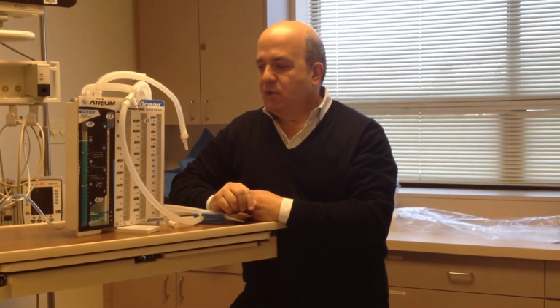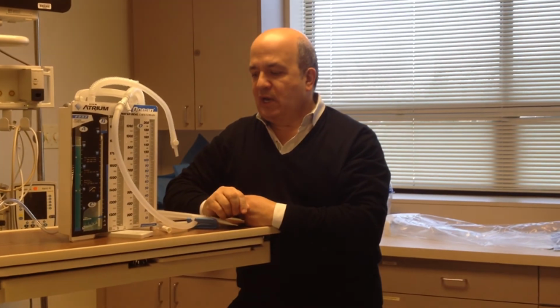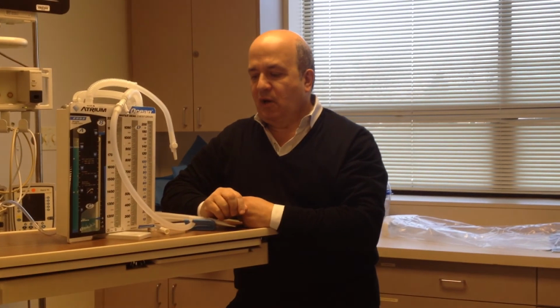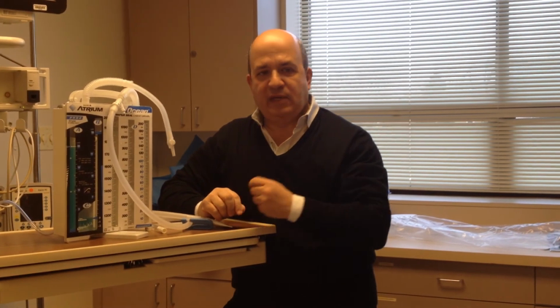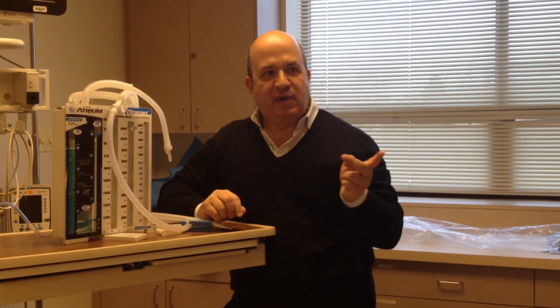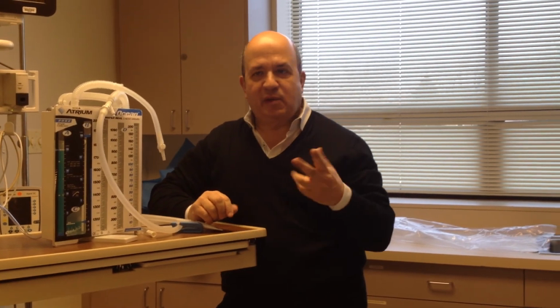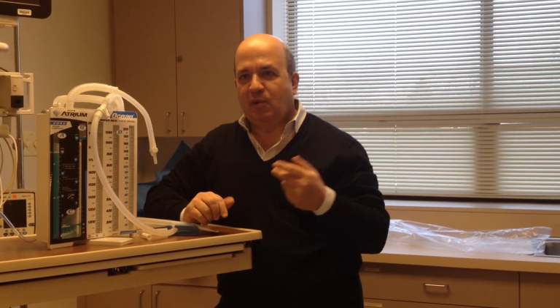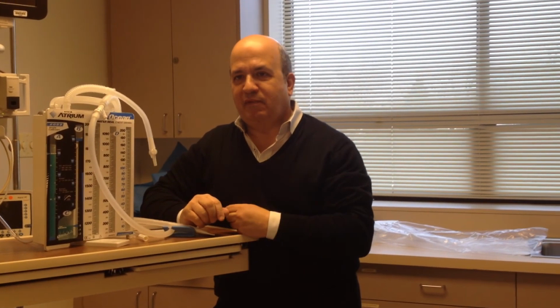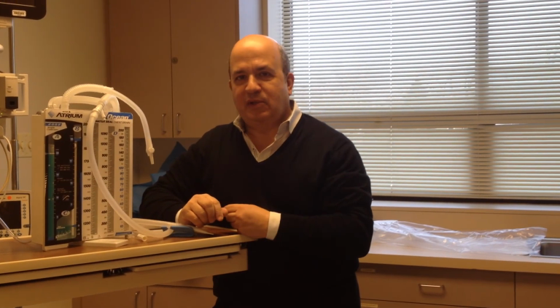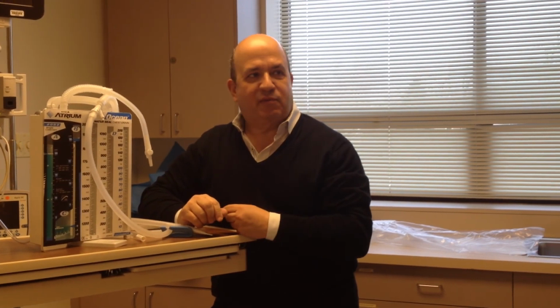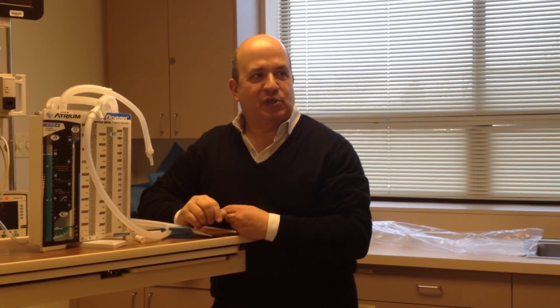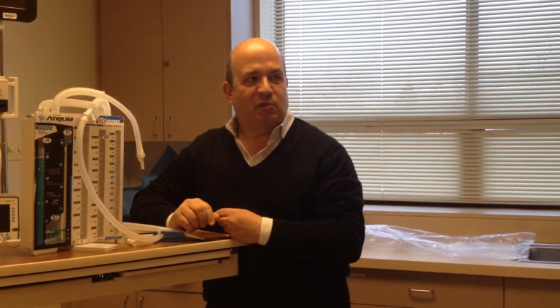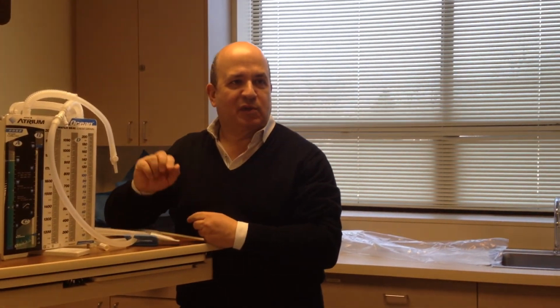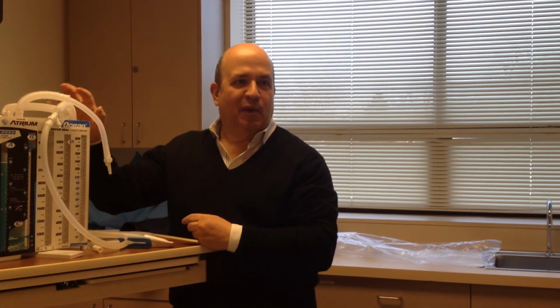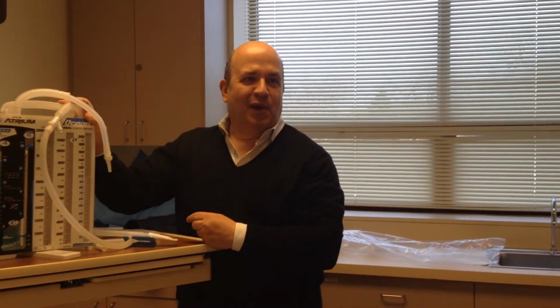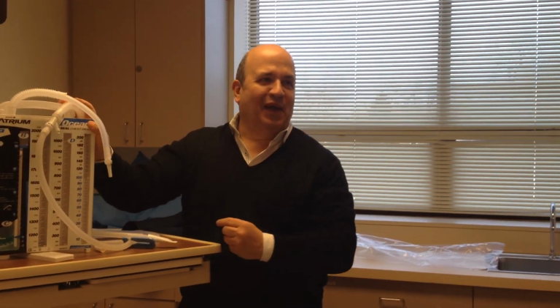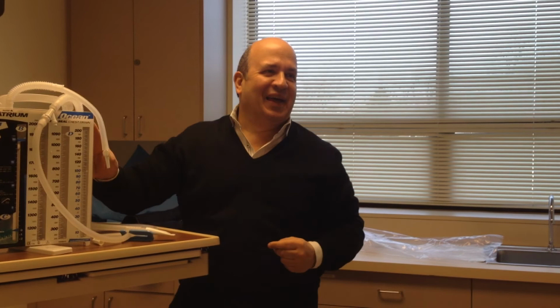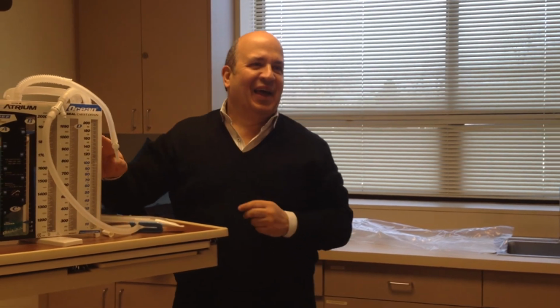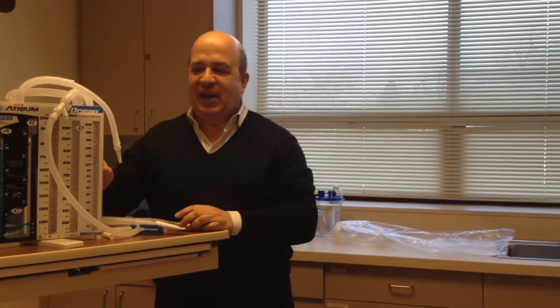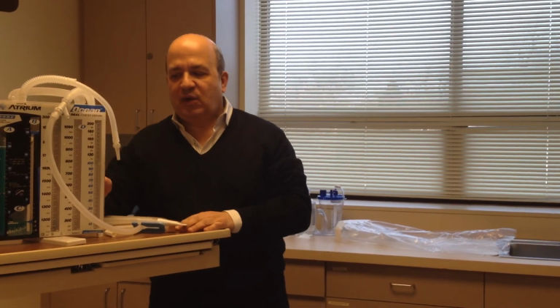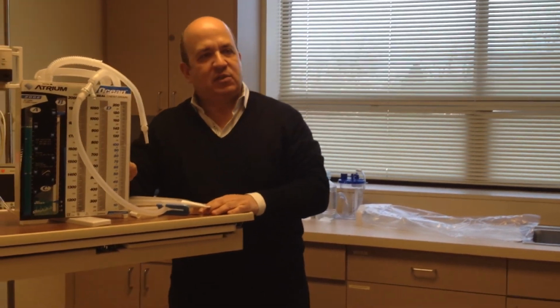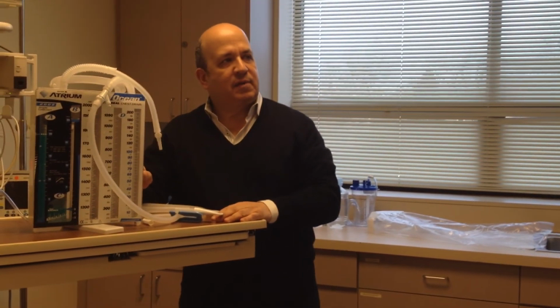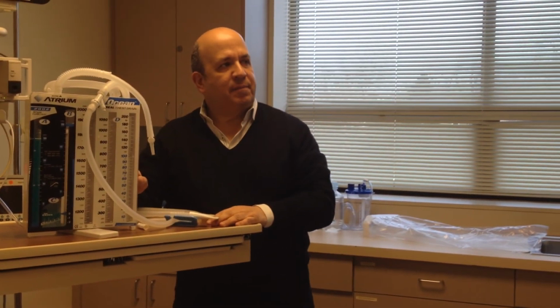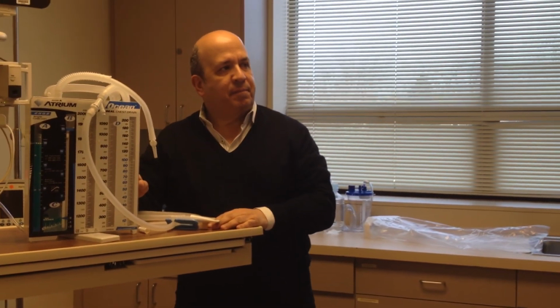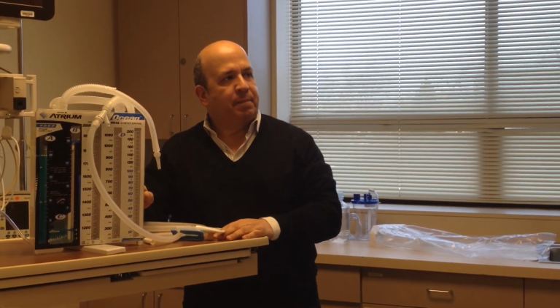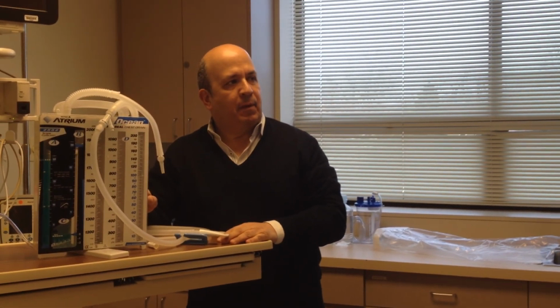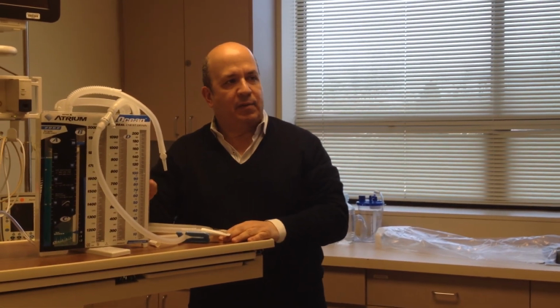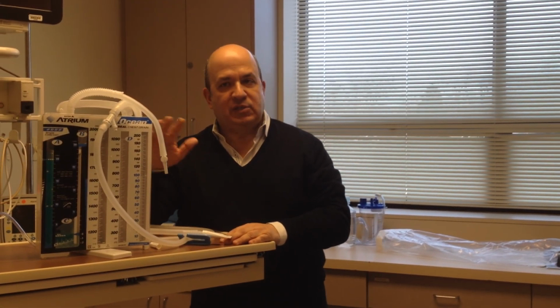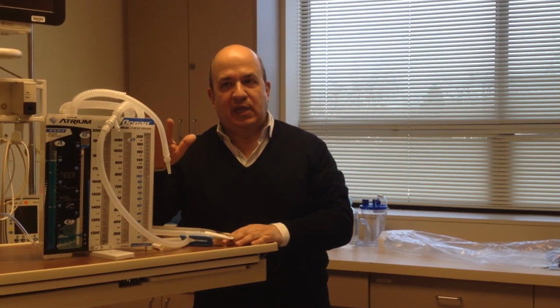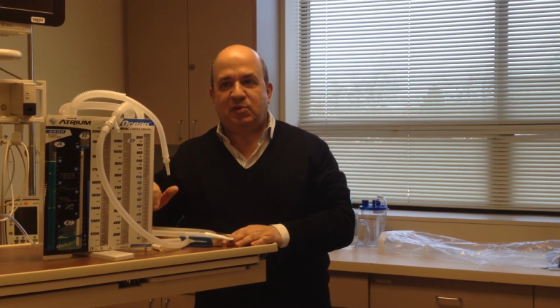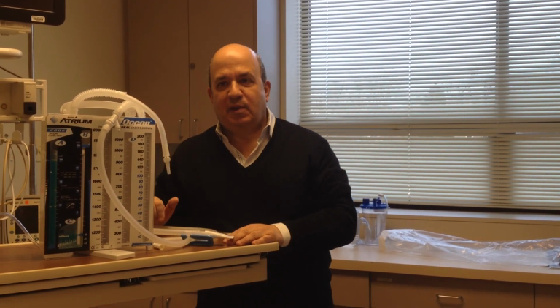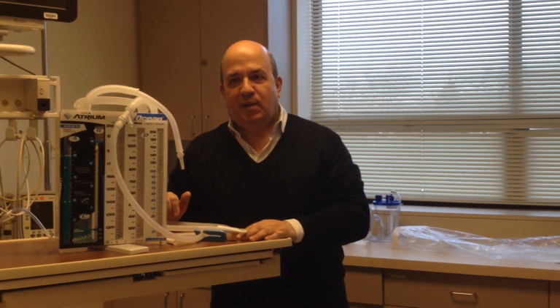So you guys are now the experts. I asked for a volunteer, but no one wanted to volunteer to put a chest tube in. Any questions? Okay, you guys are now the experts. Thank you.